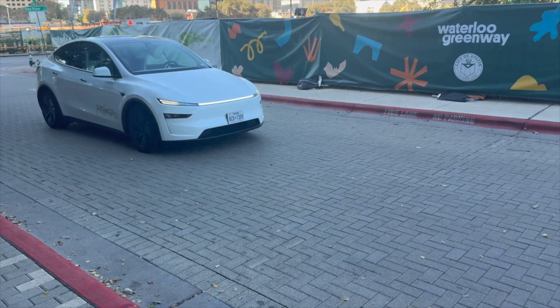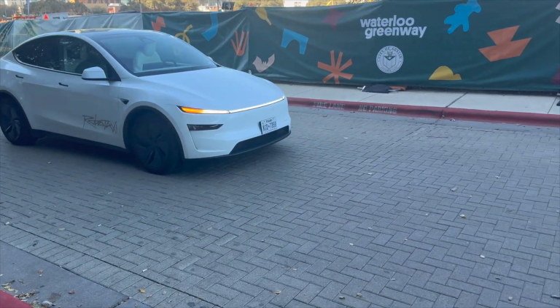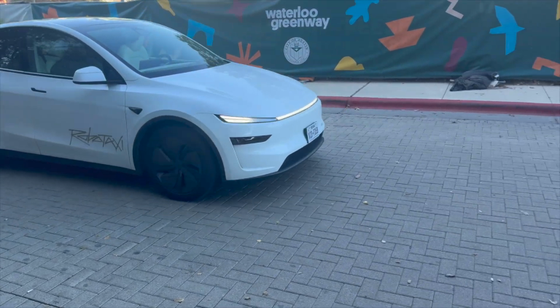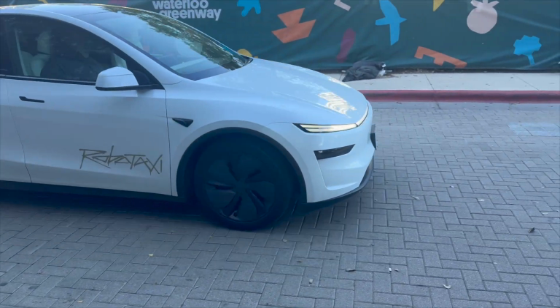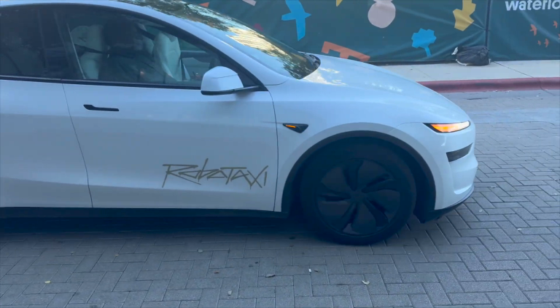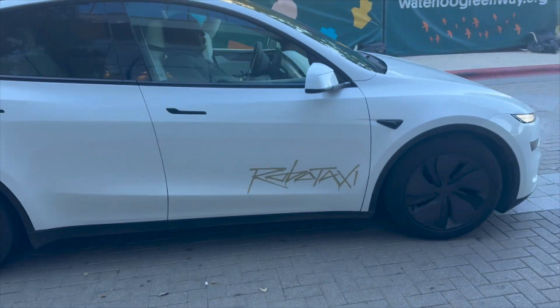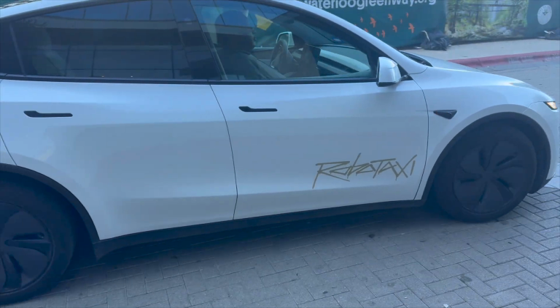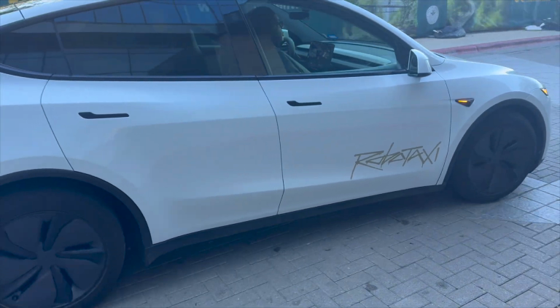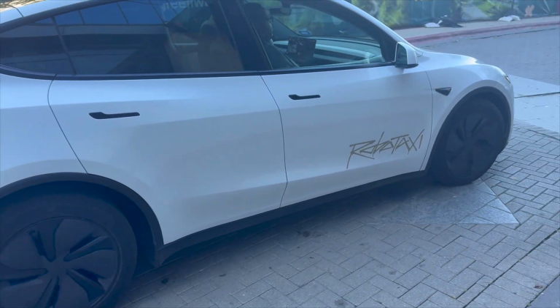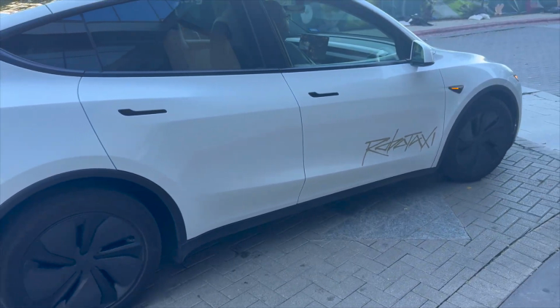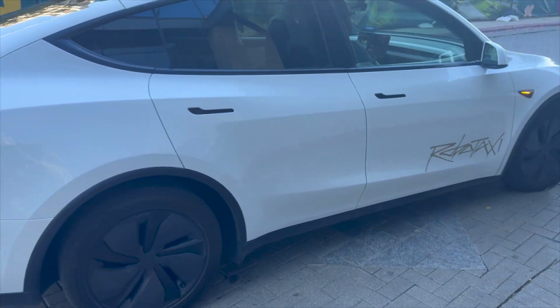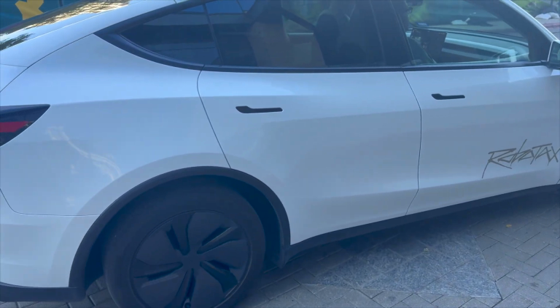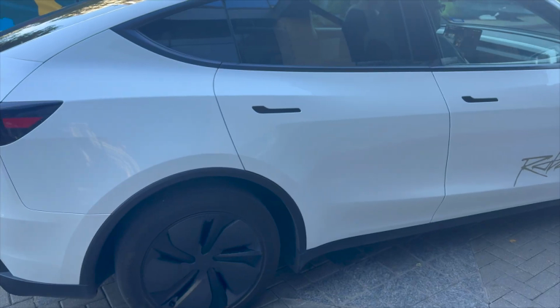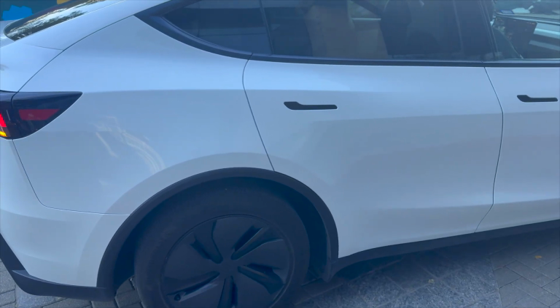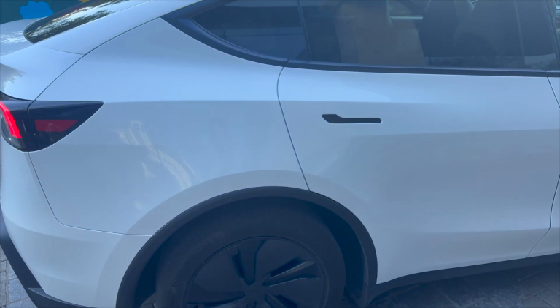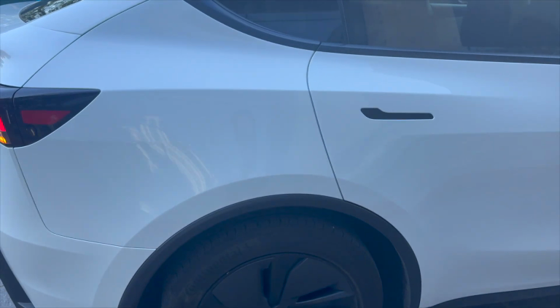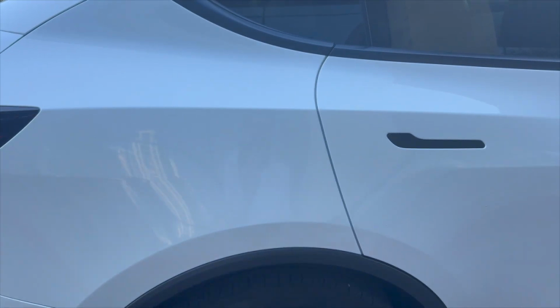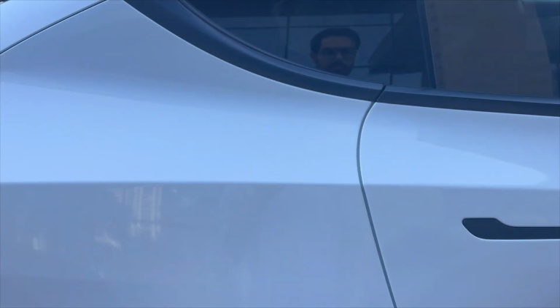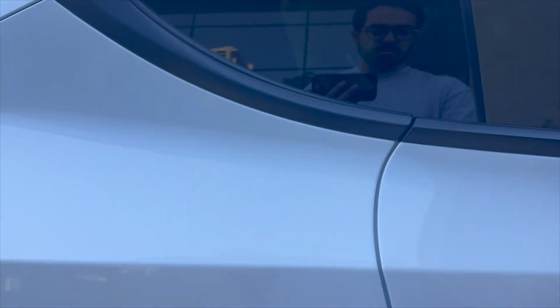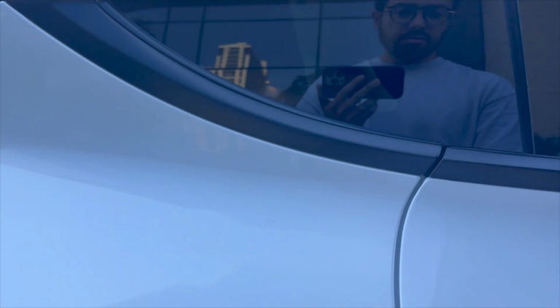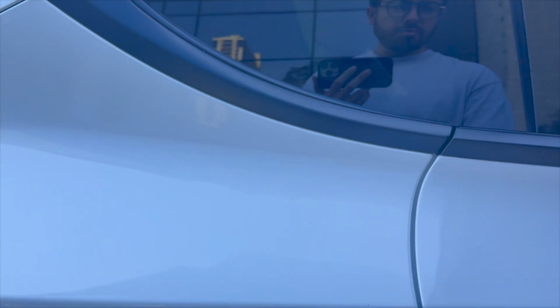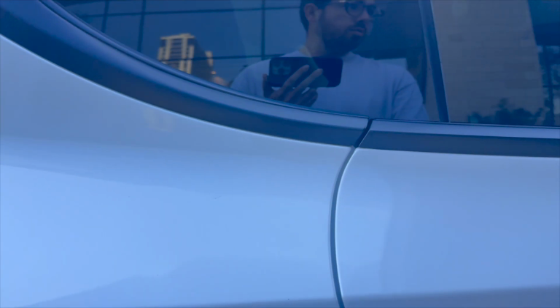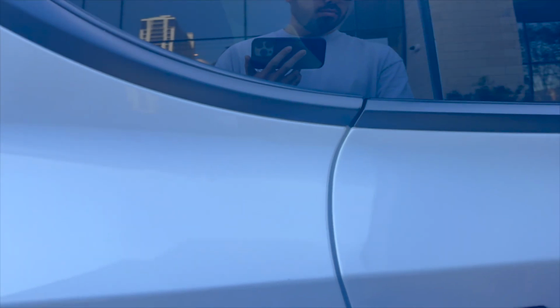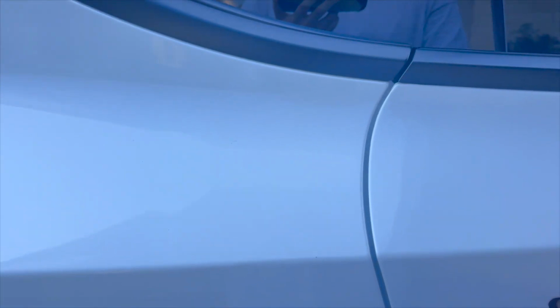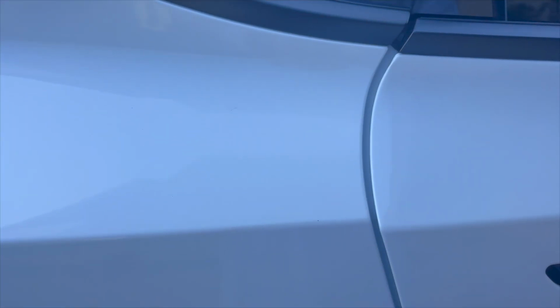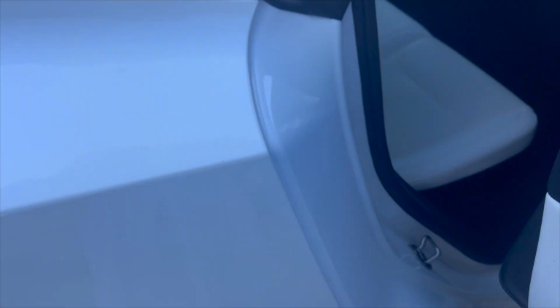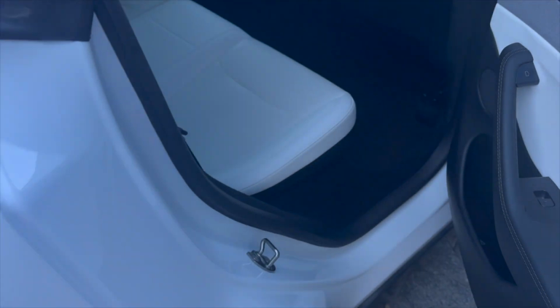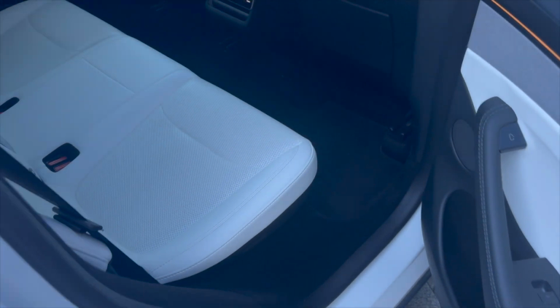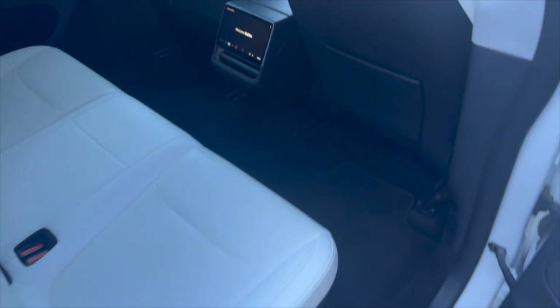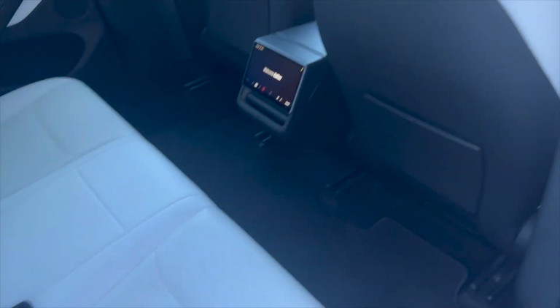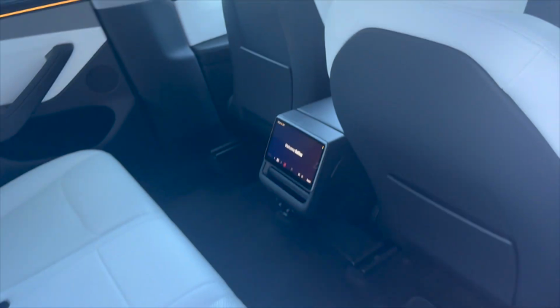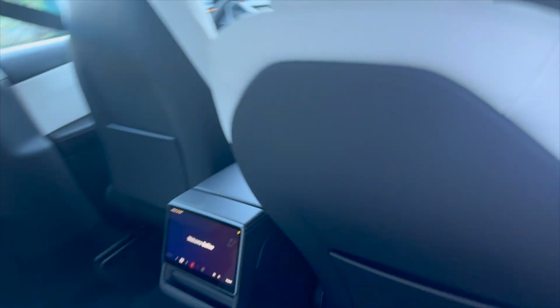I got to take the robo taxi here in Austin when I was visiting for the shareholder meeting. It was incredible — it makes it so fun to just boop and bop around Austin. It's so cheap, like a third to maybe even only a quarter of the cost of Uber. A ride across town is like six bucks.